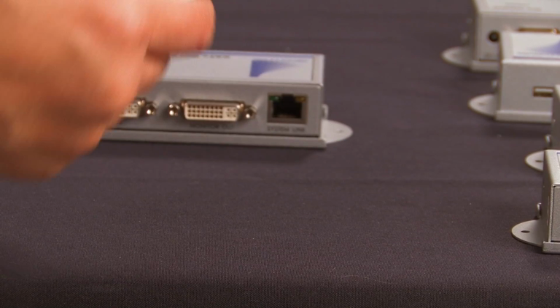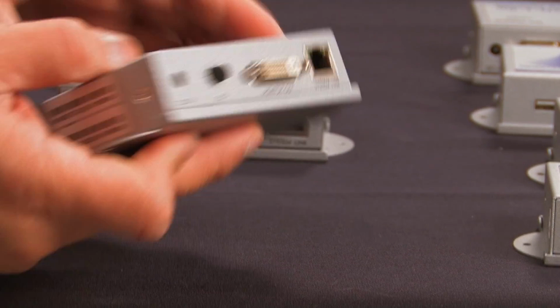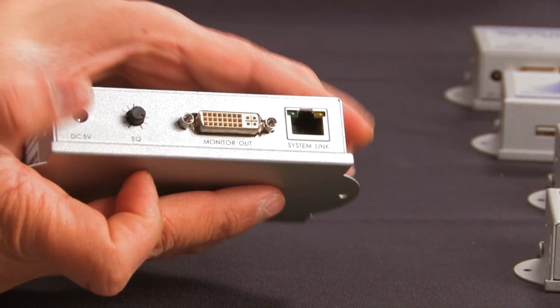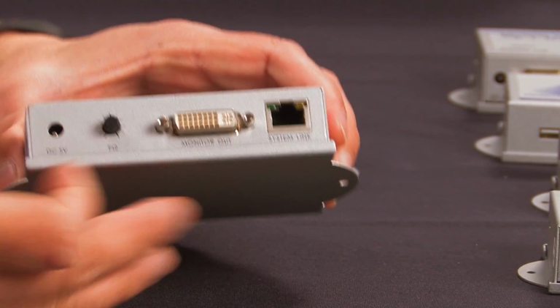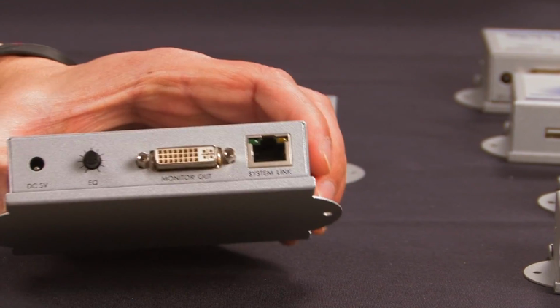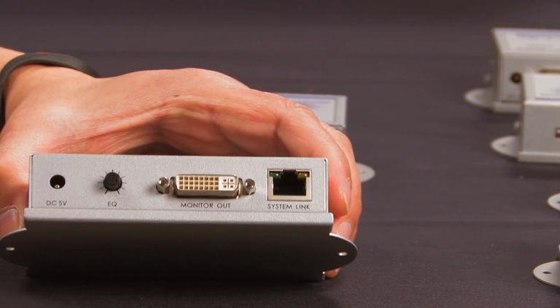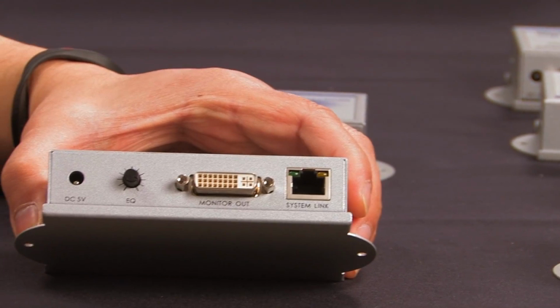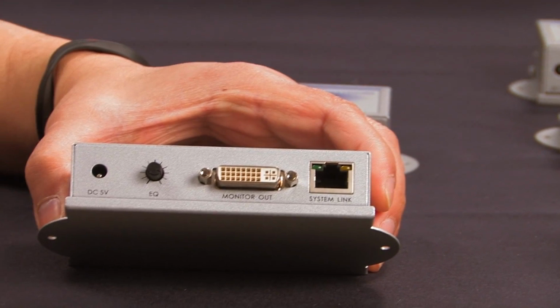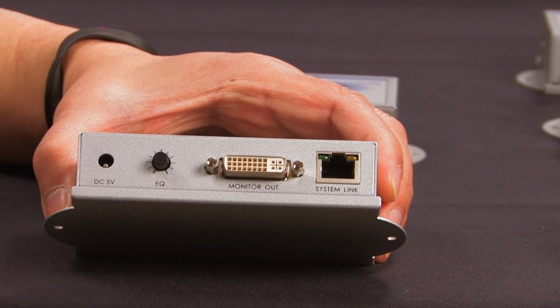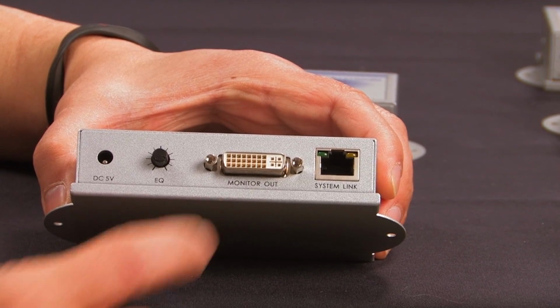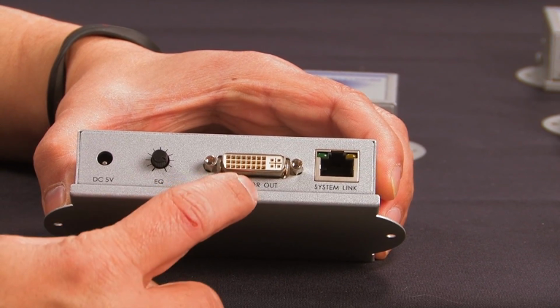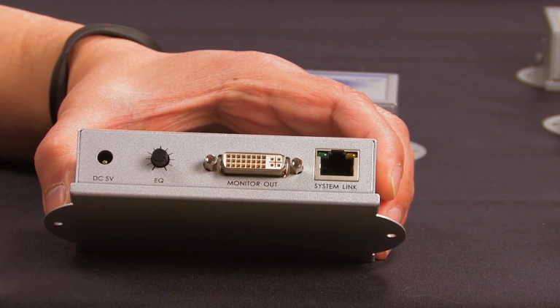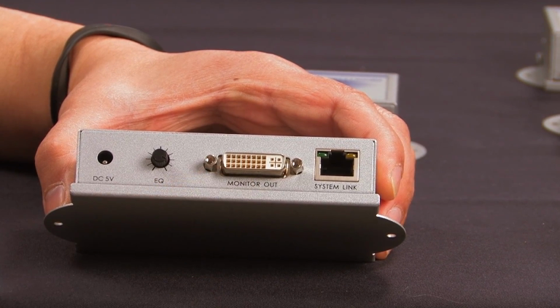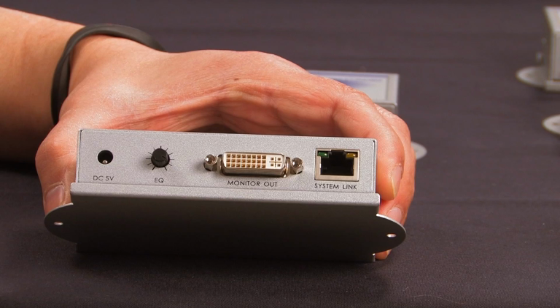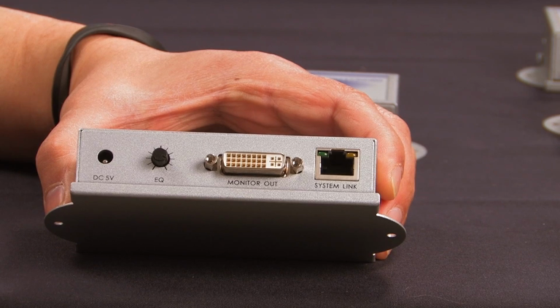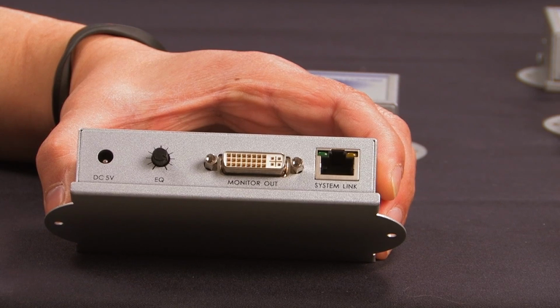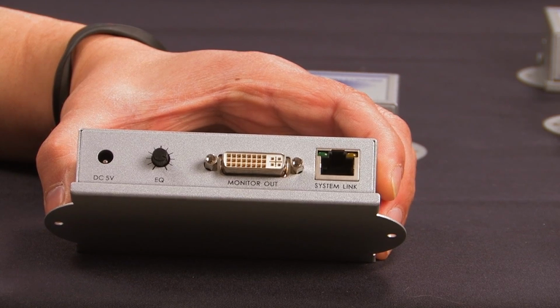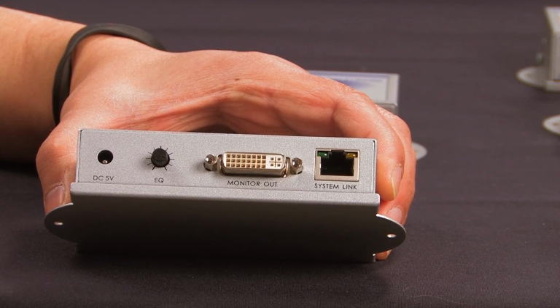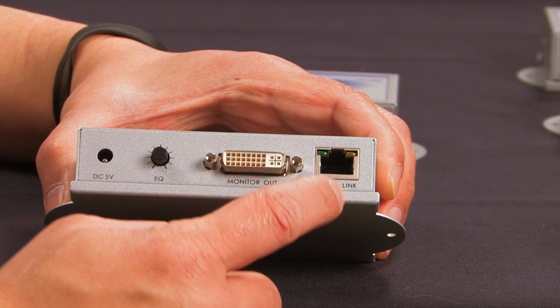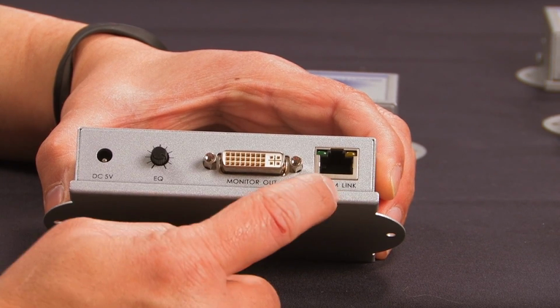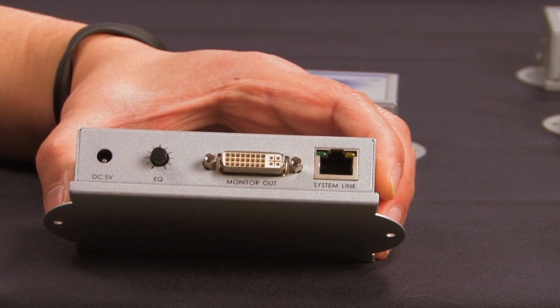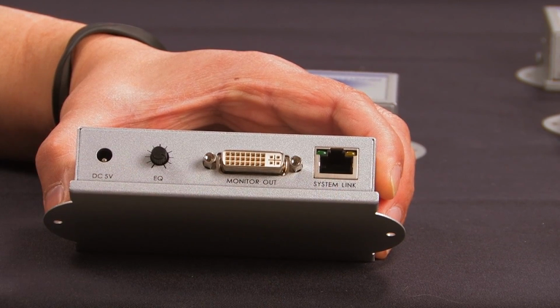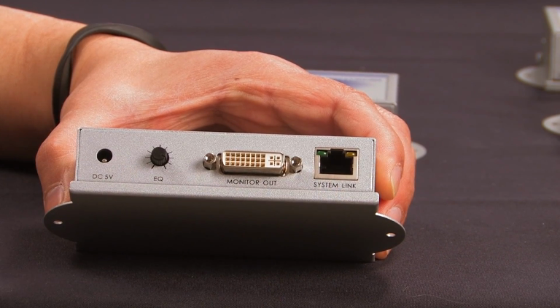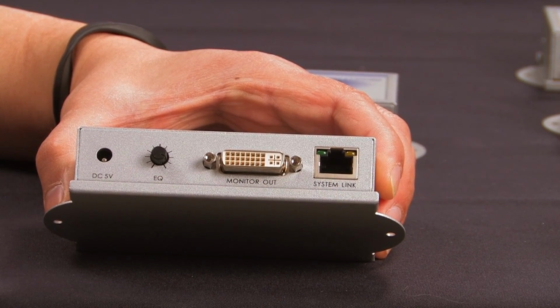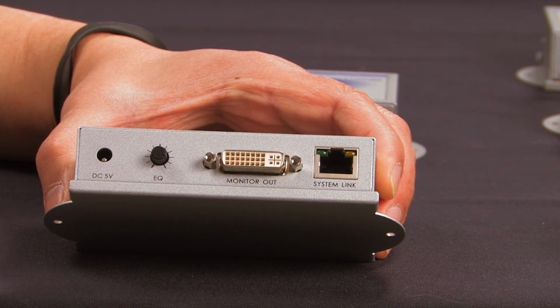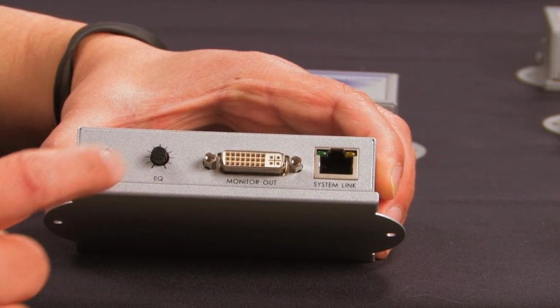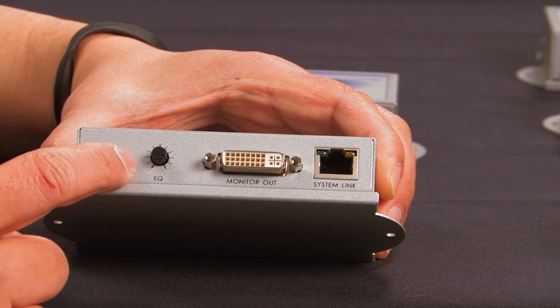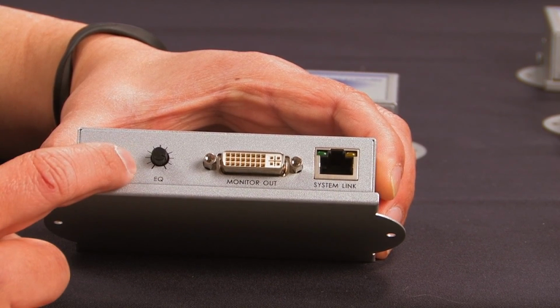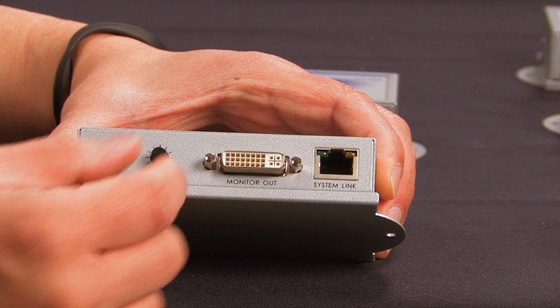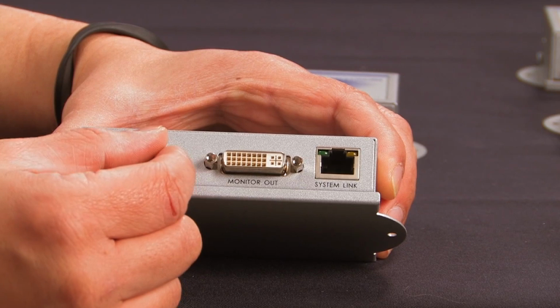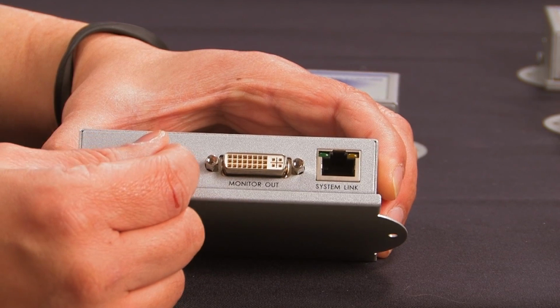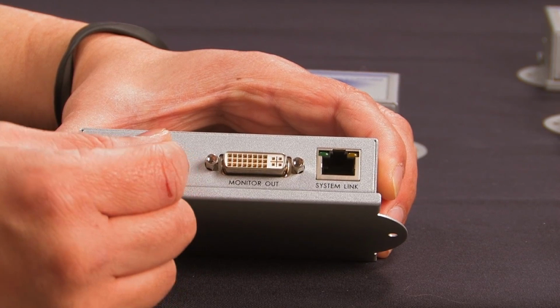This is the receiver. Here is the output to the monitor. Cat5 coming in. And cable equalization adjustments.